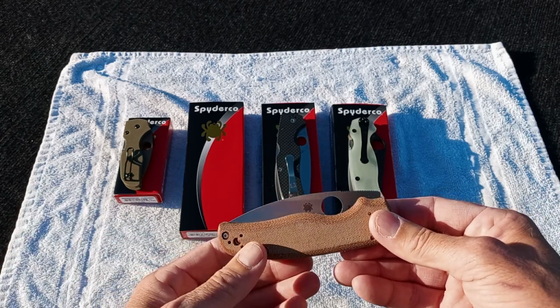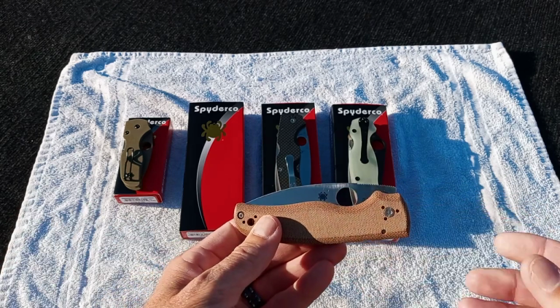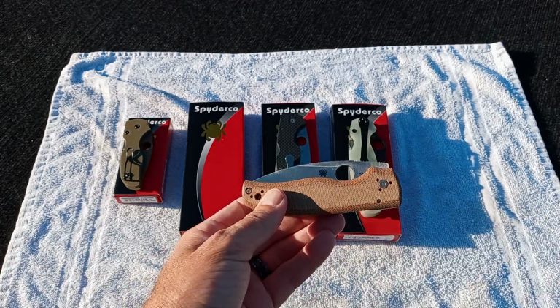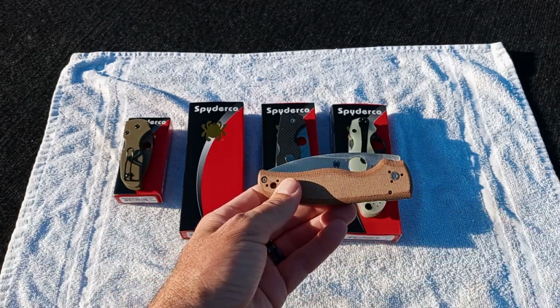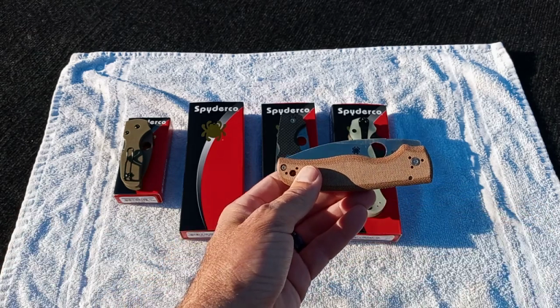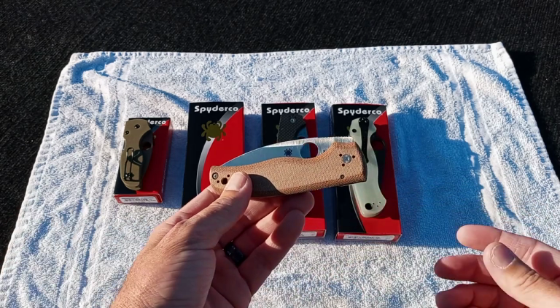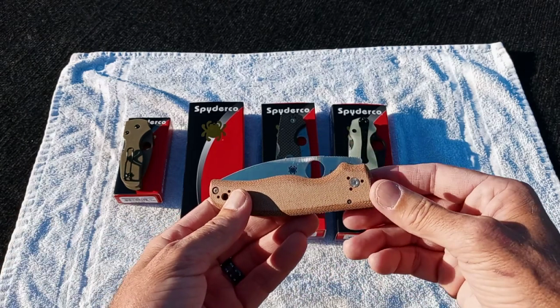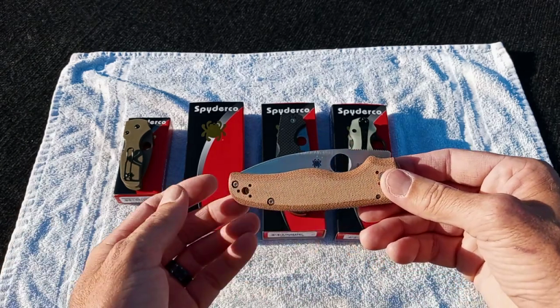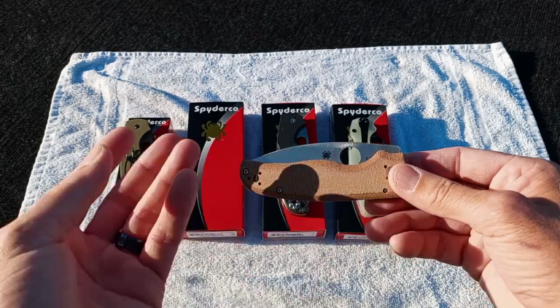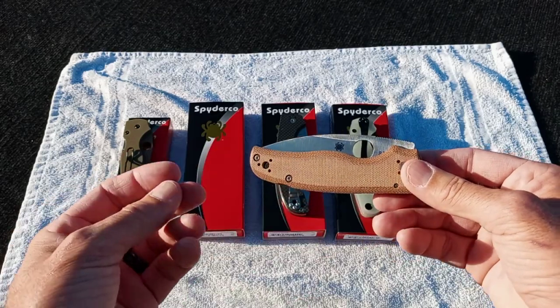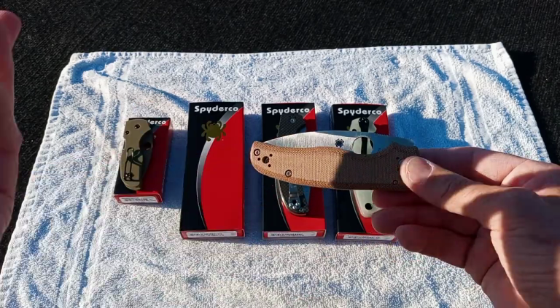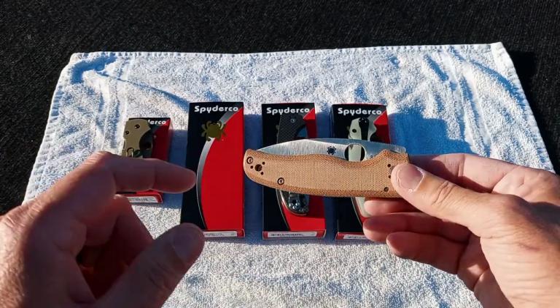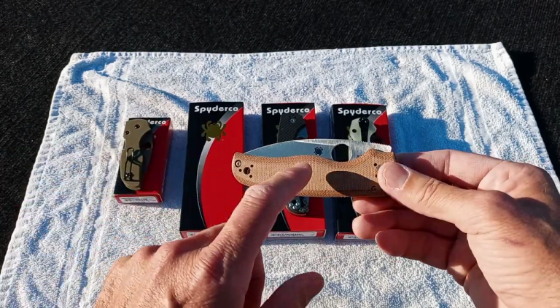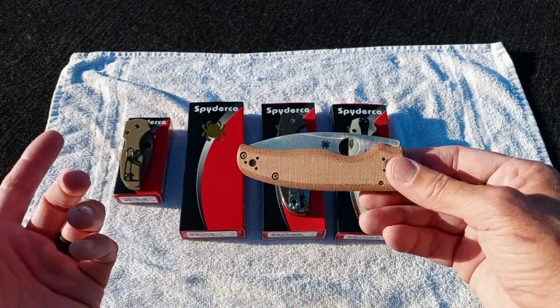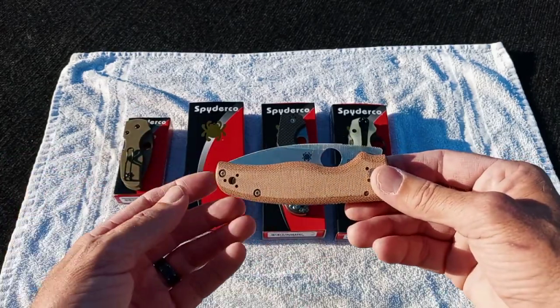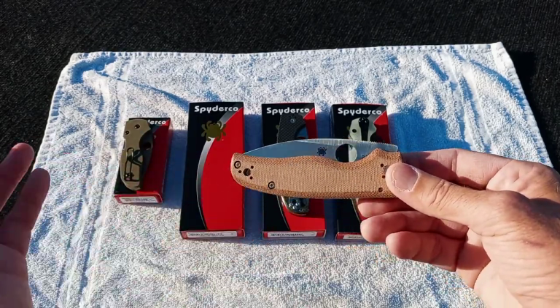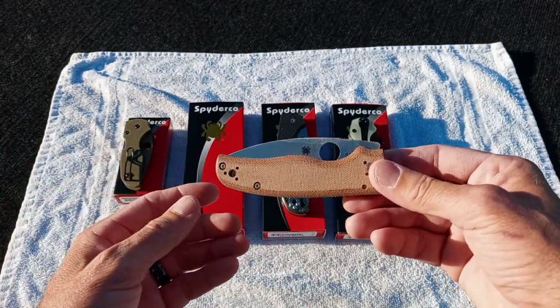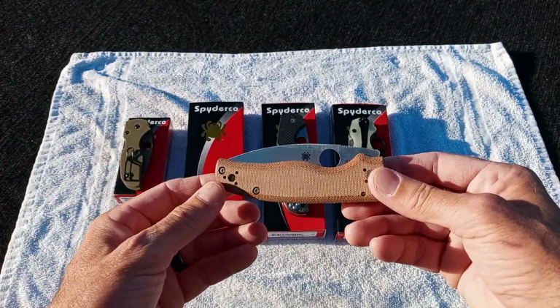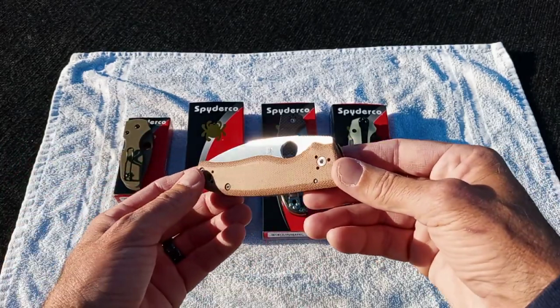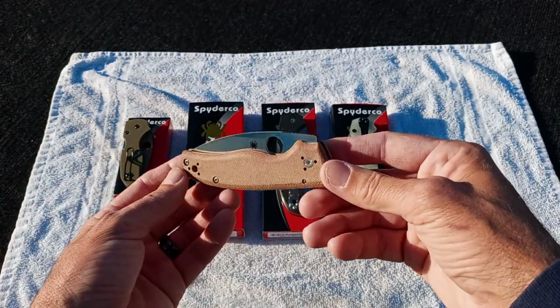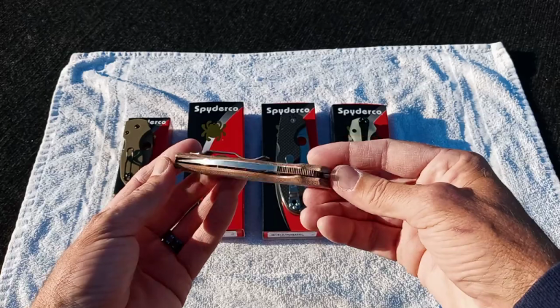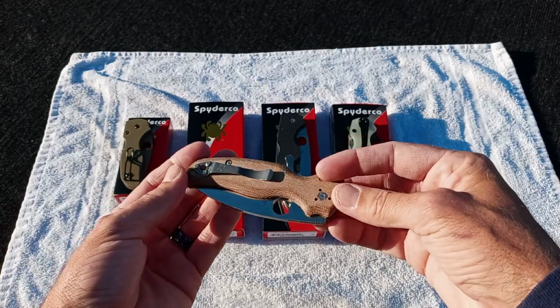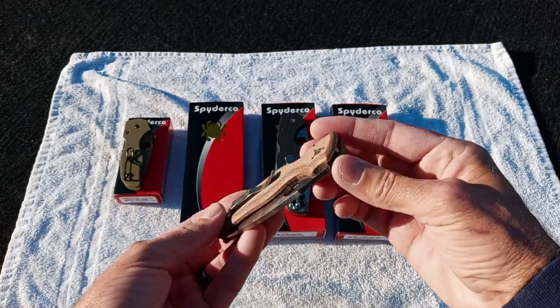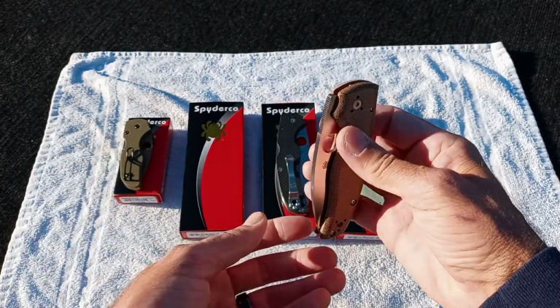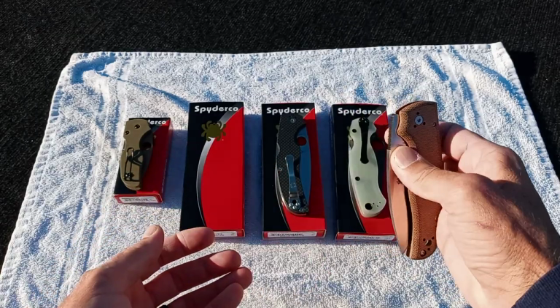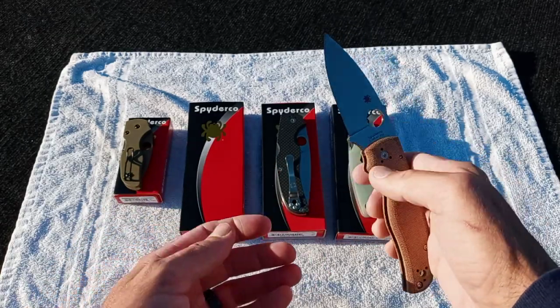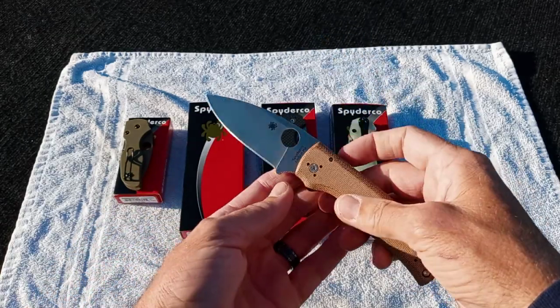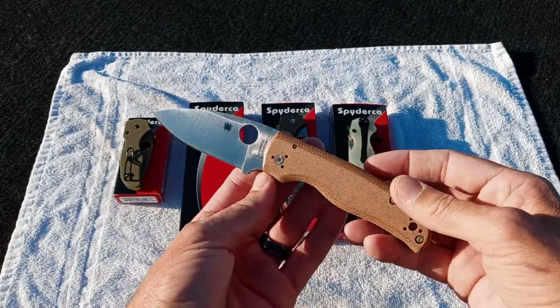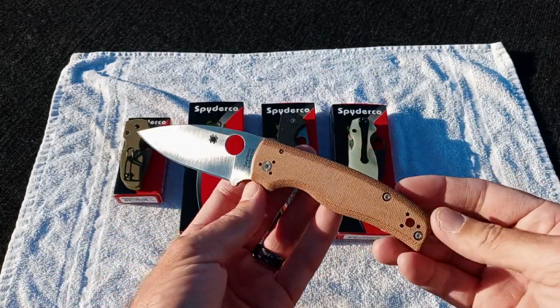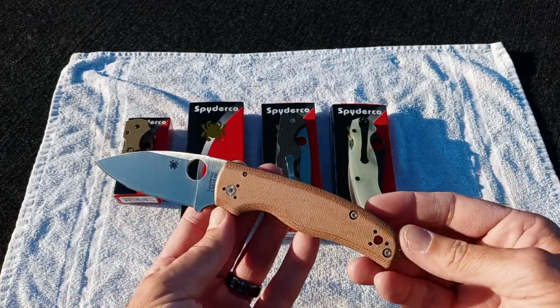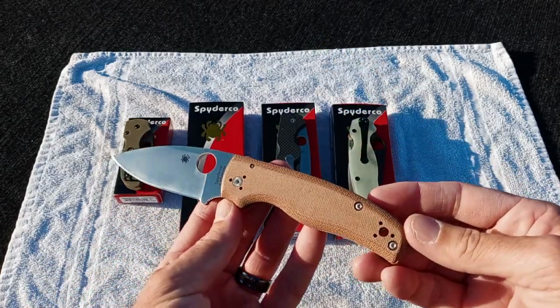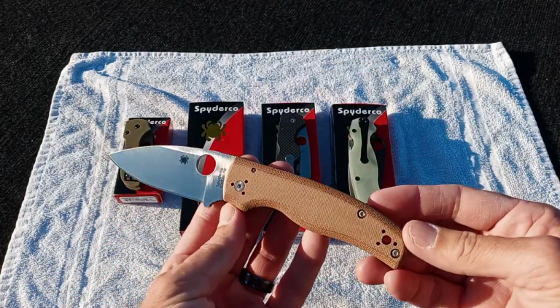Even if Blade Ops shows out of stock now, a lot of times what Blade Ops does is they just pull the listing off the site so you won't even find it. But just keep checking back — there's going to be a ton of opportunities to get these.